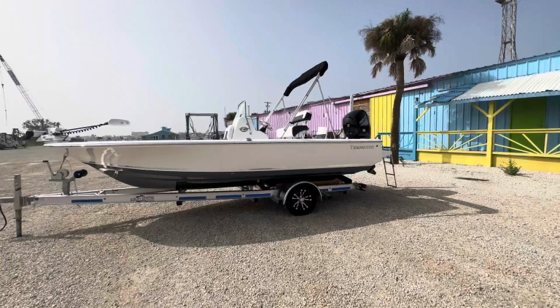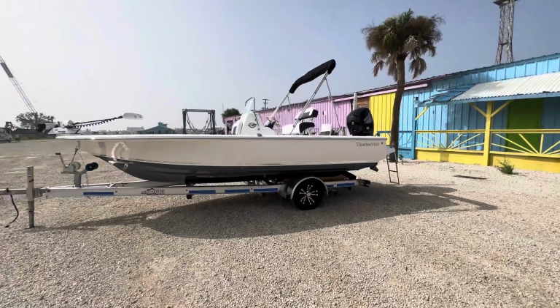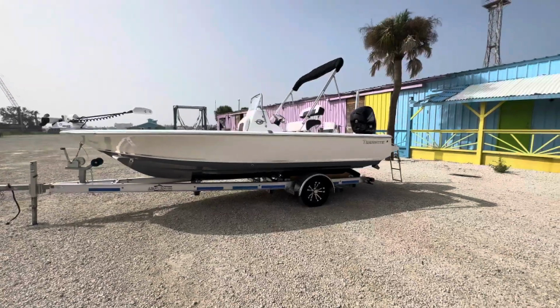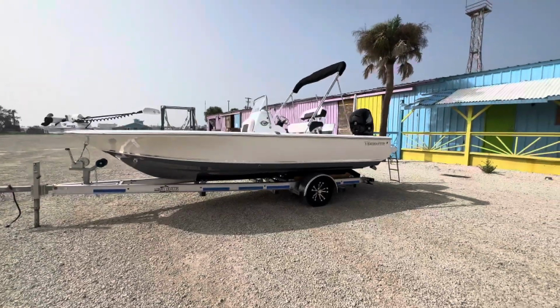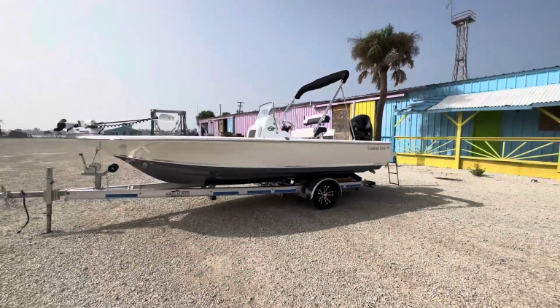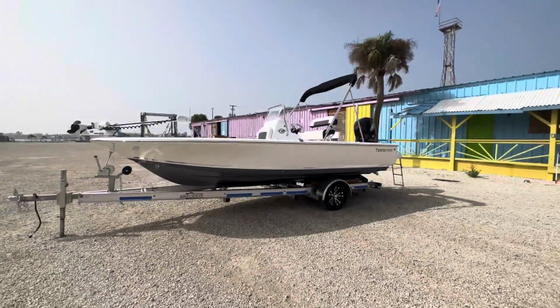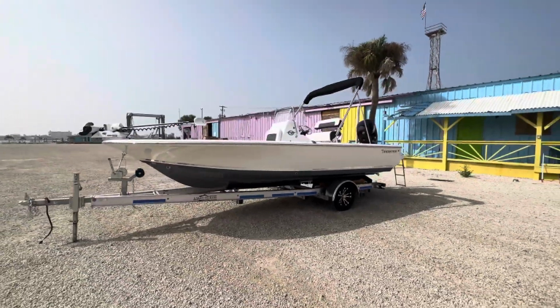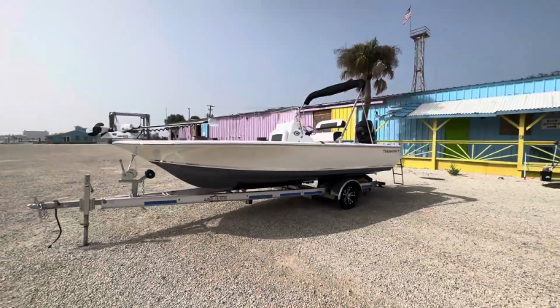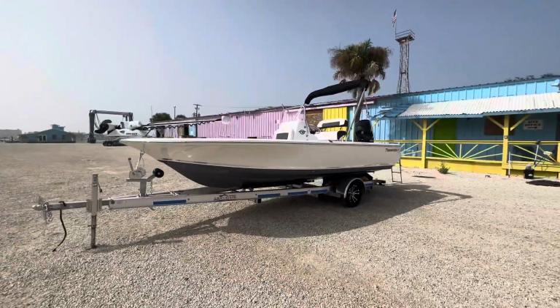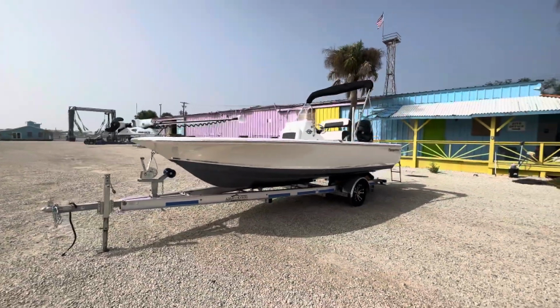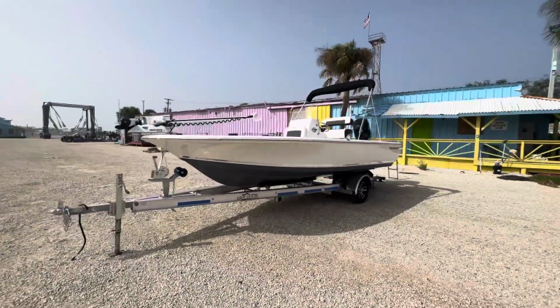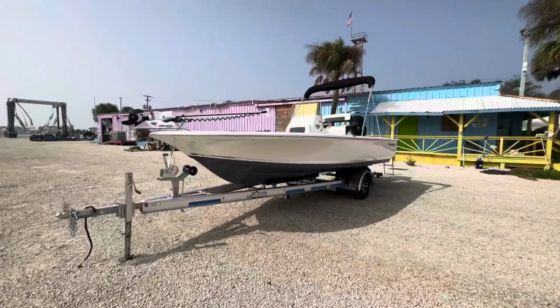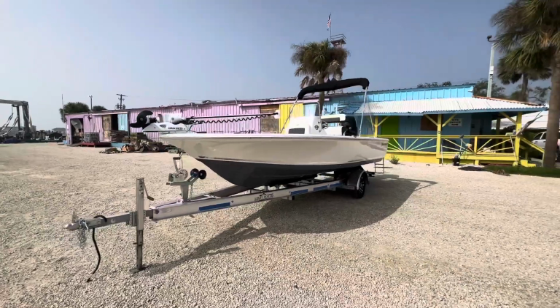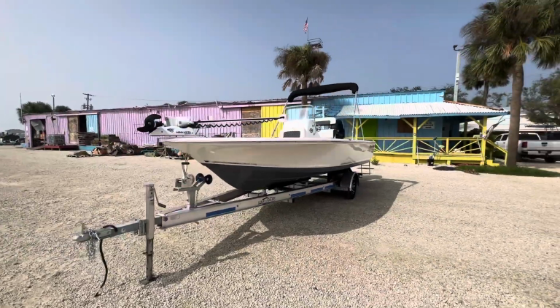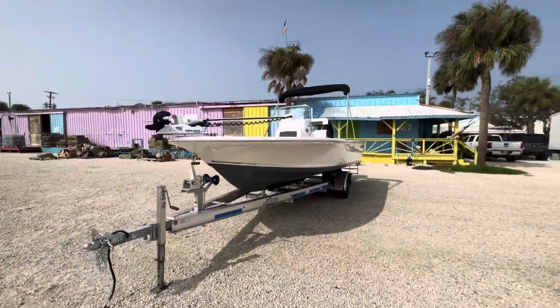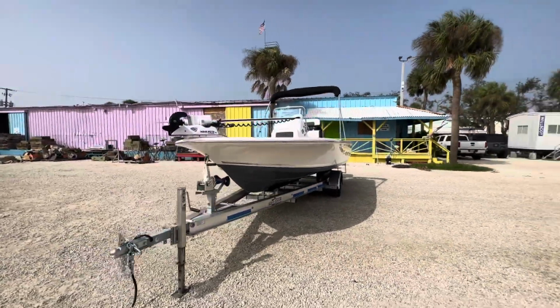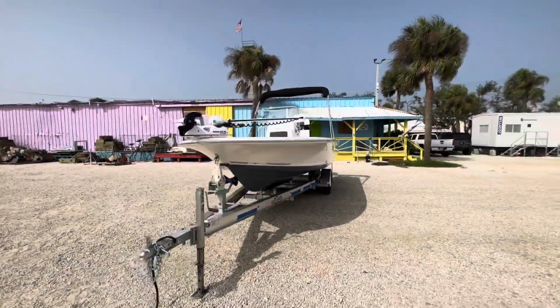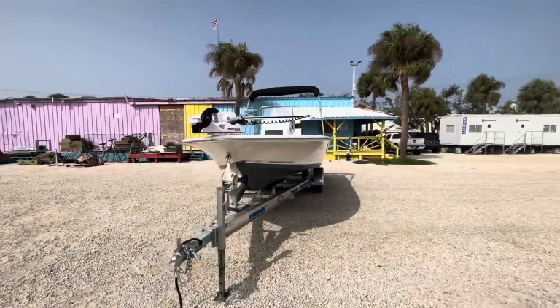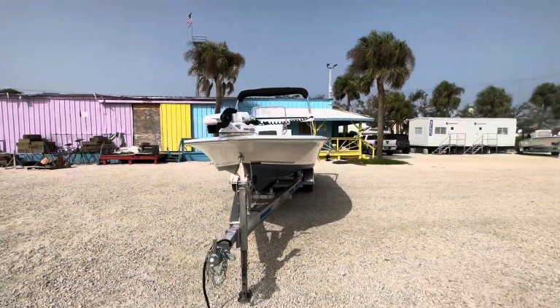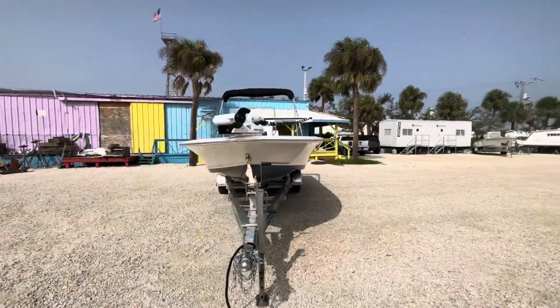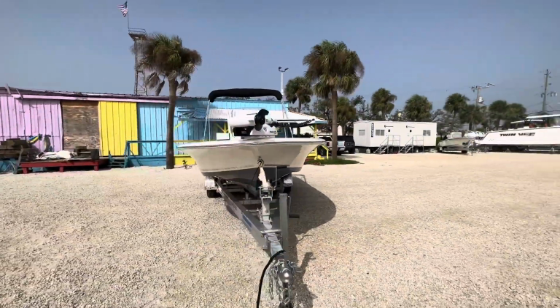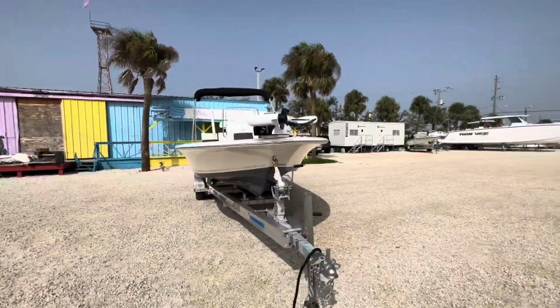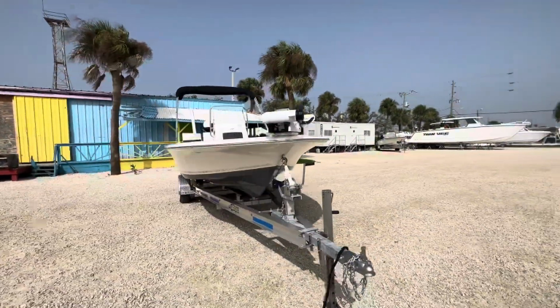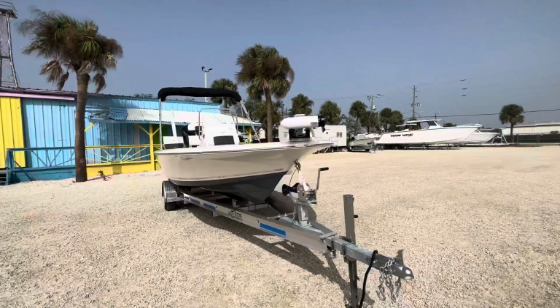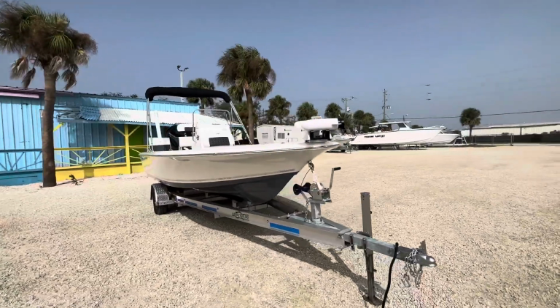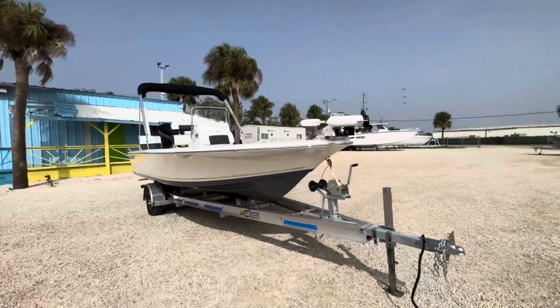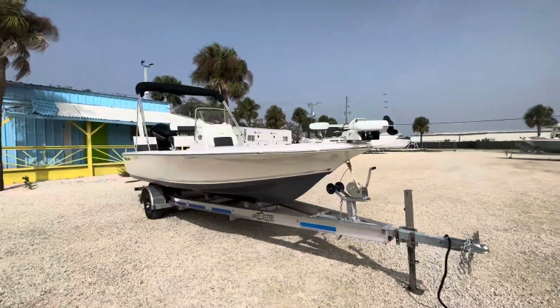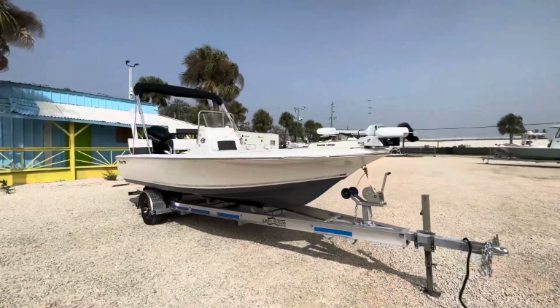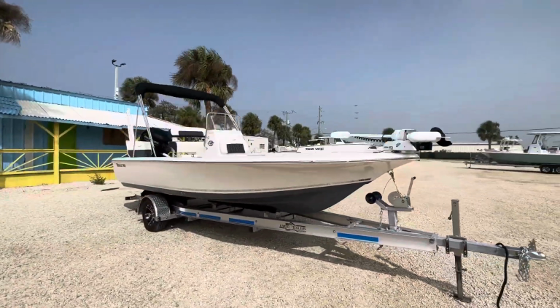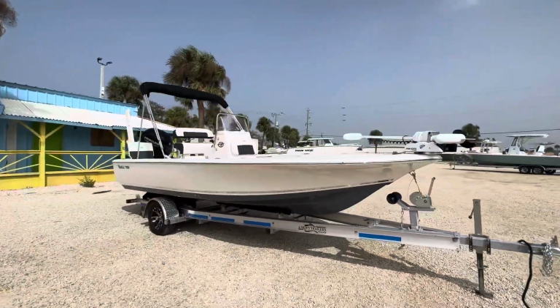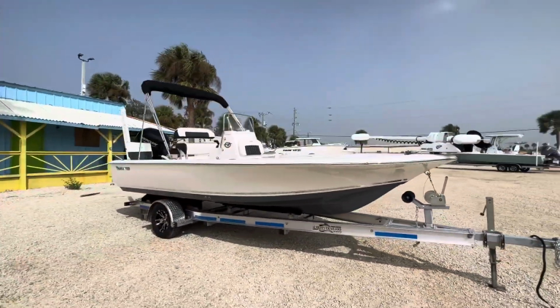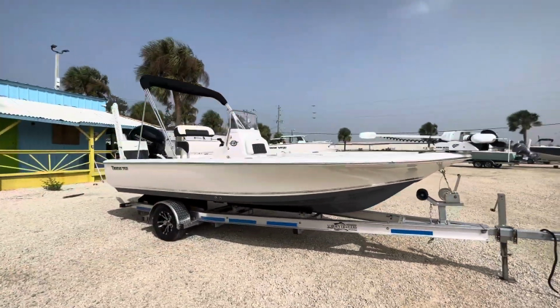We're looking at a 2024 Tidewater 1910 Baymax. It's a nice, affordable, dry, well-riding bay boat.